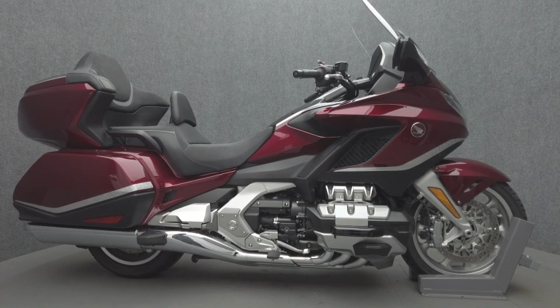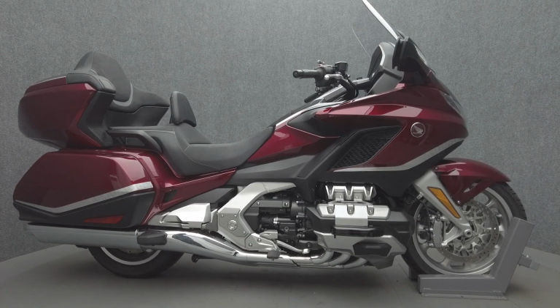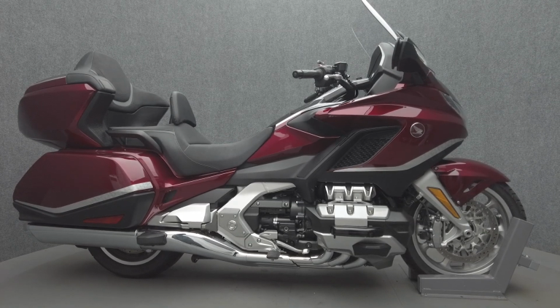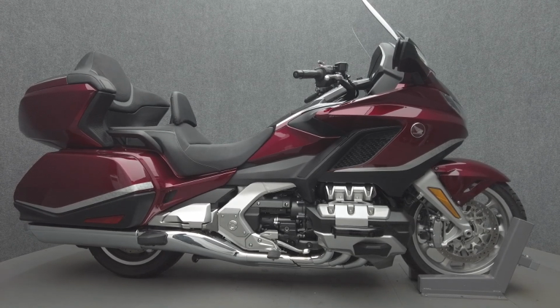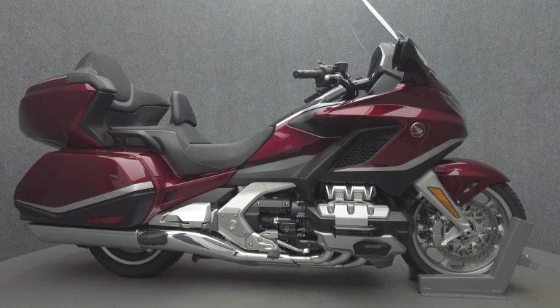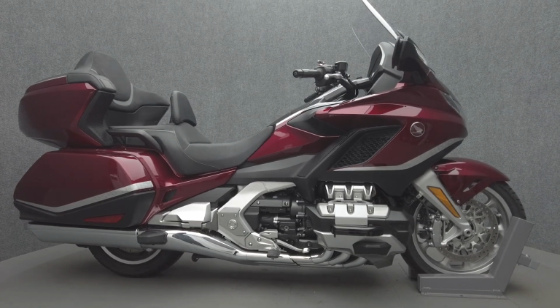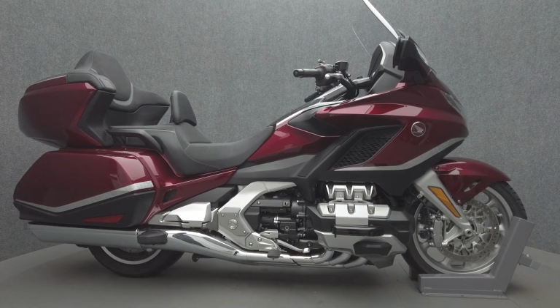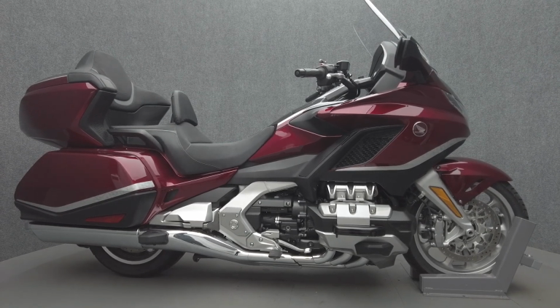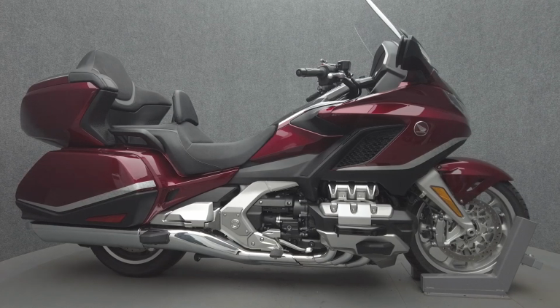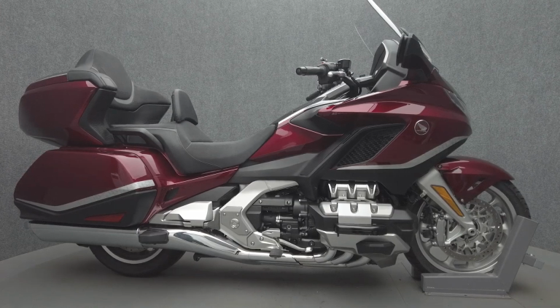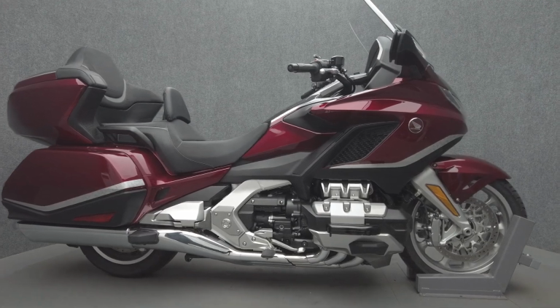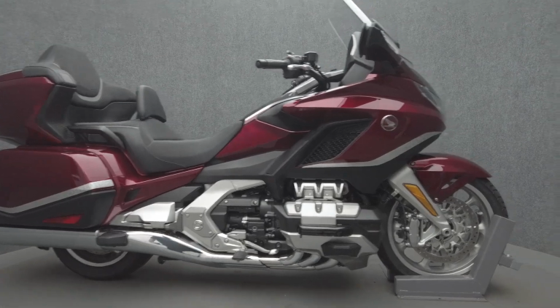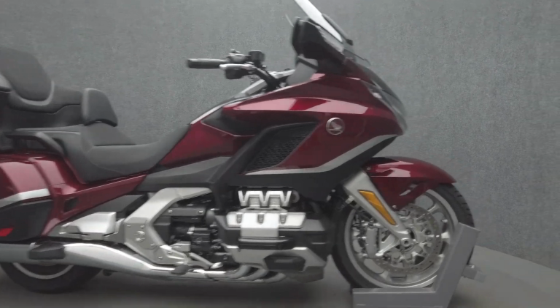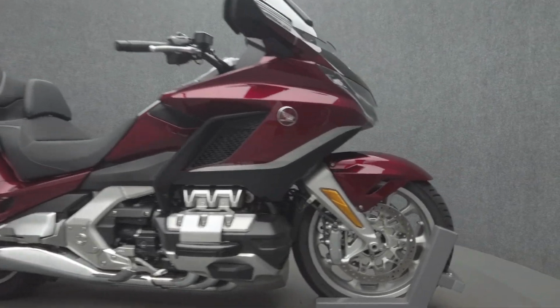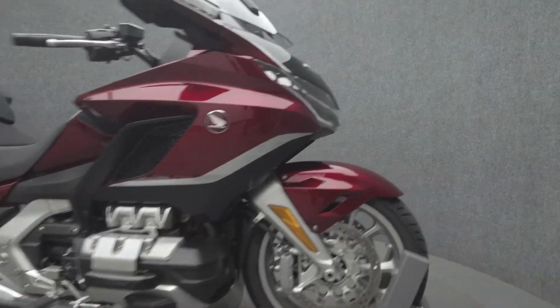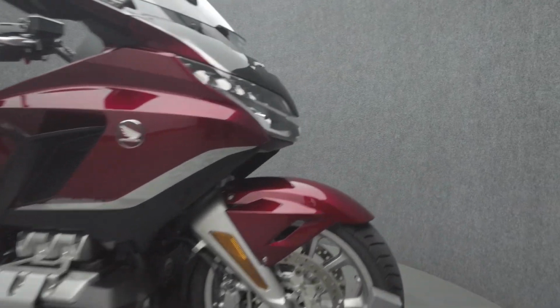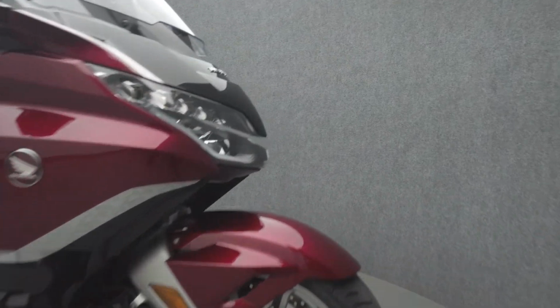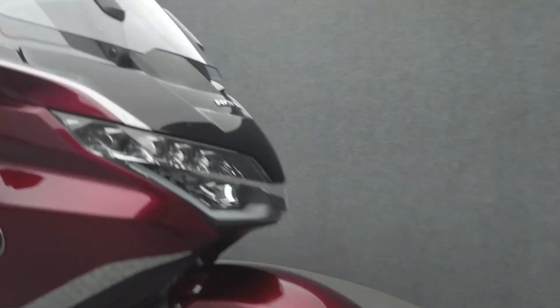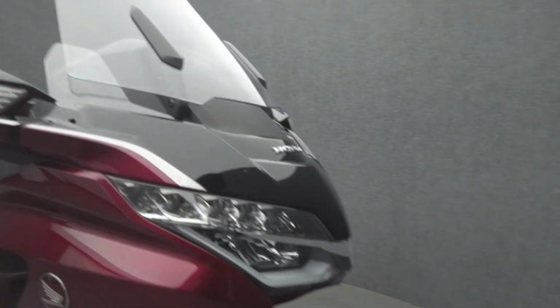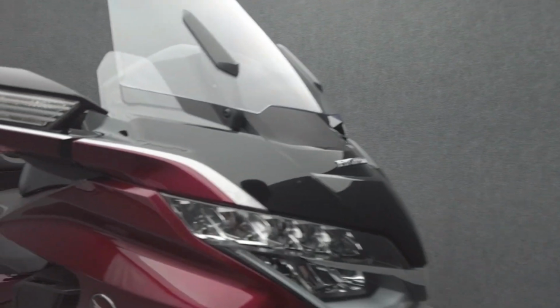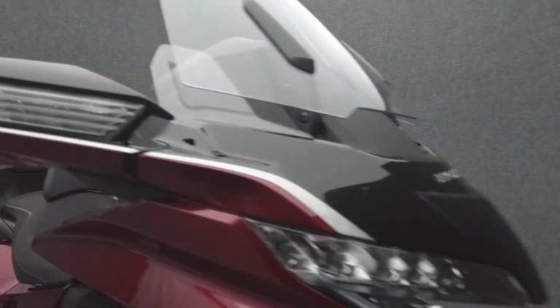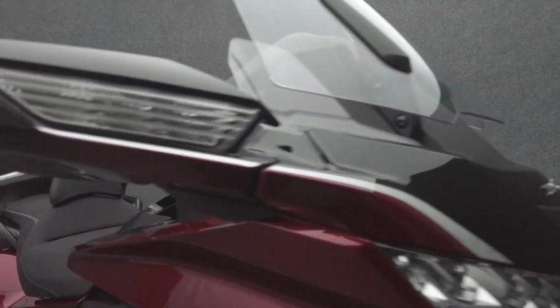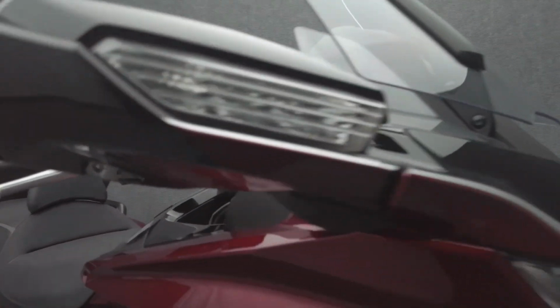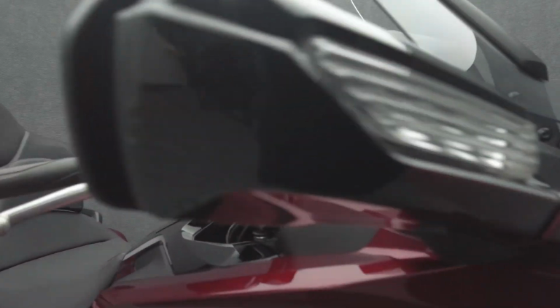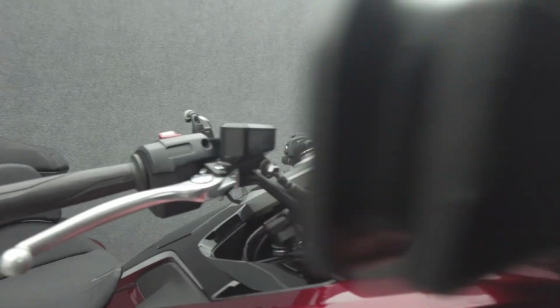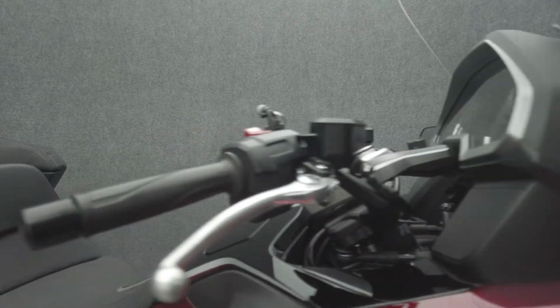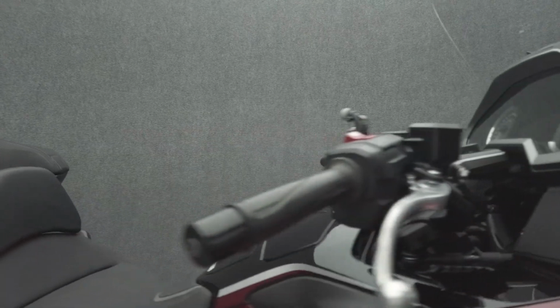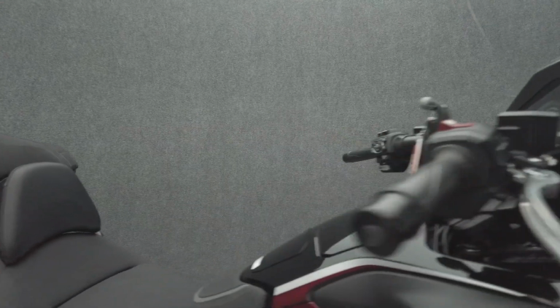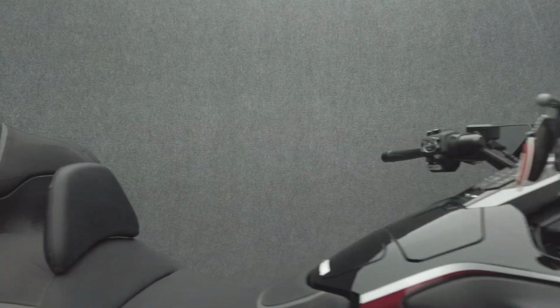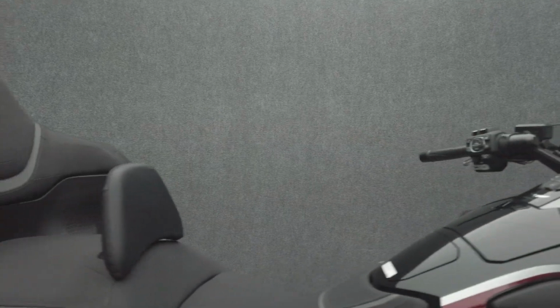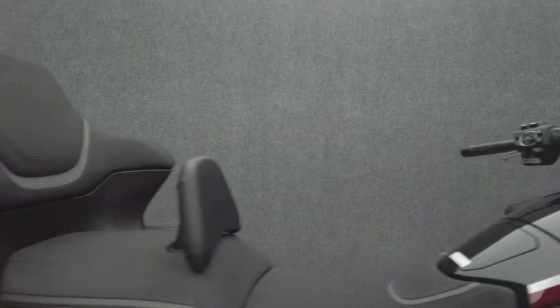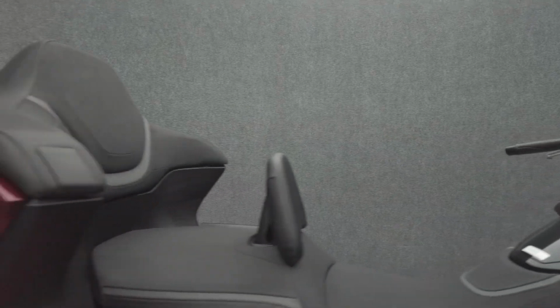Hey everyone, this is Keegan from National Power Sports. This 2021 Honda Gold Wing Tour with 16,638 miles passes New Hampshire State Inspection and runs great.